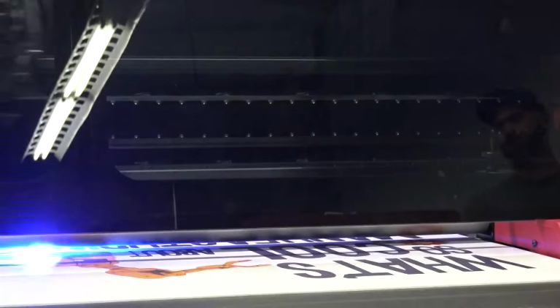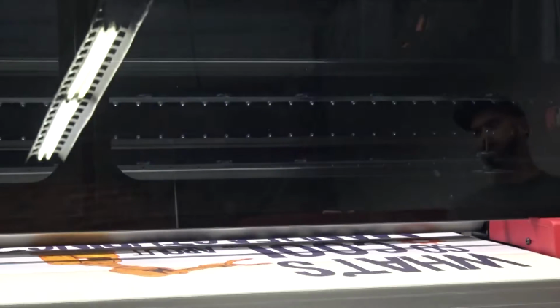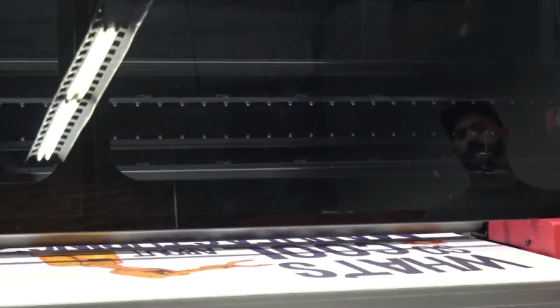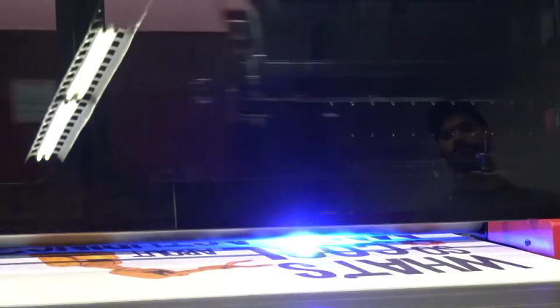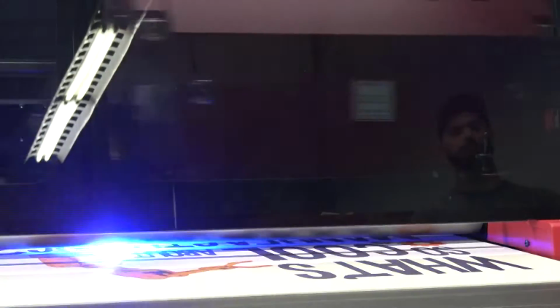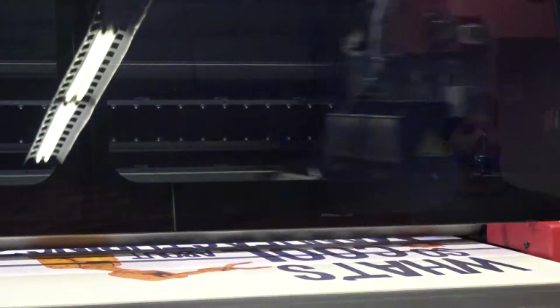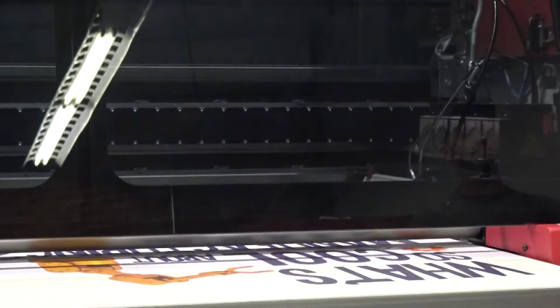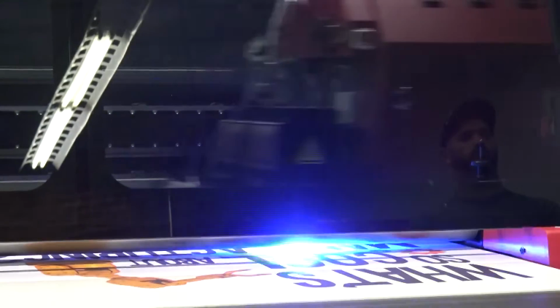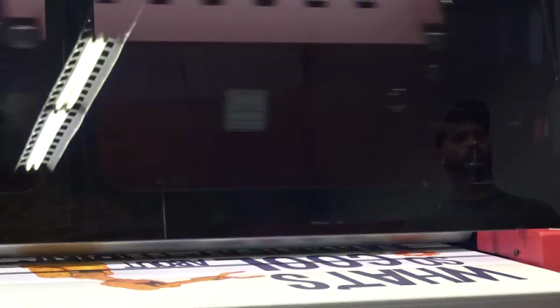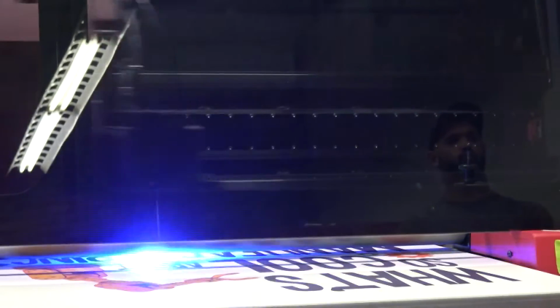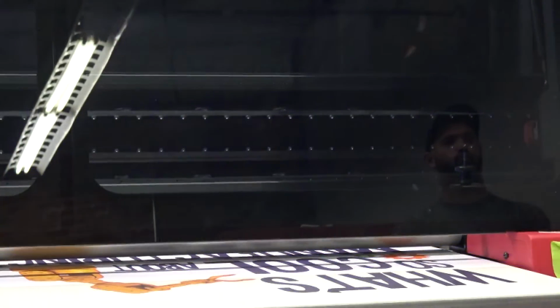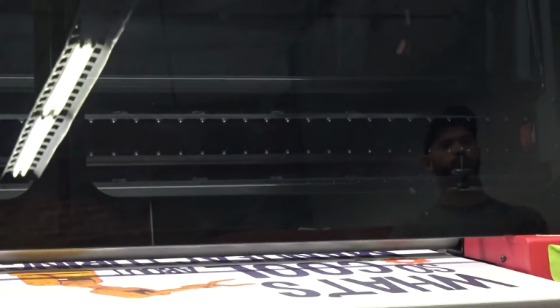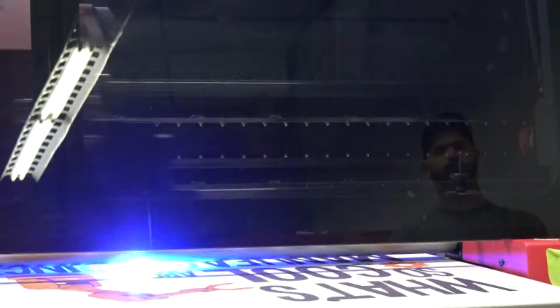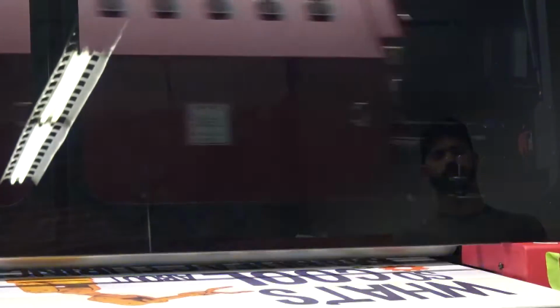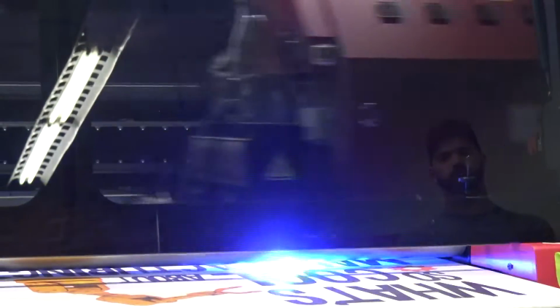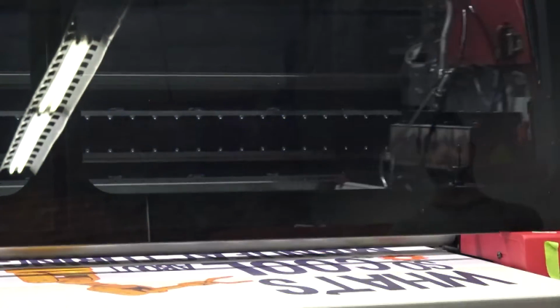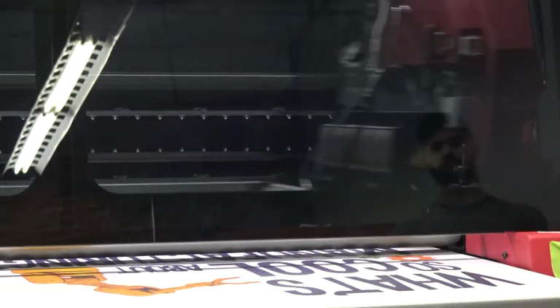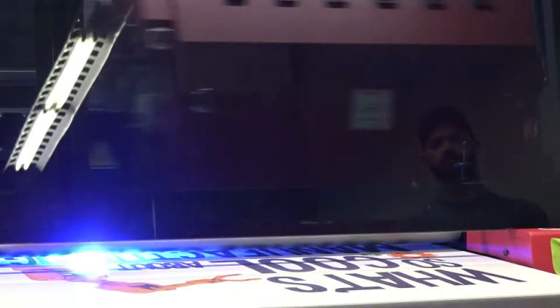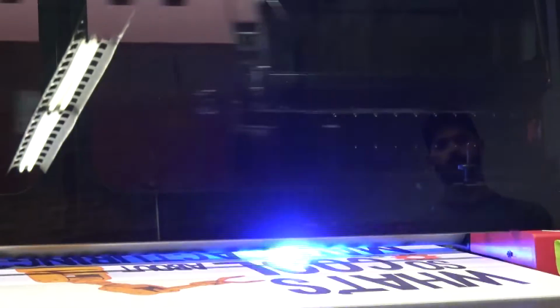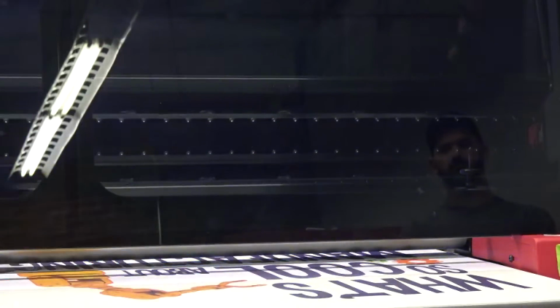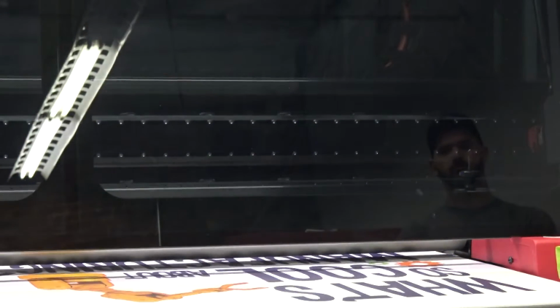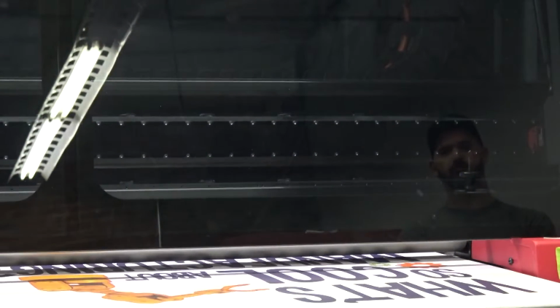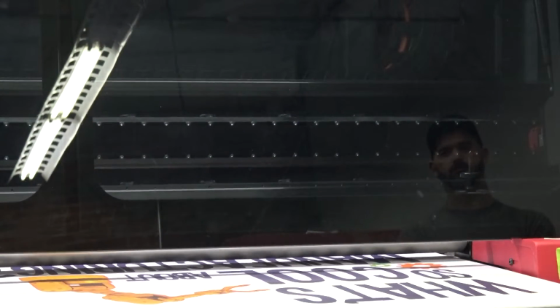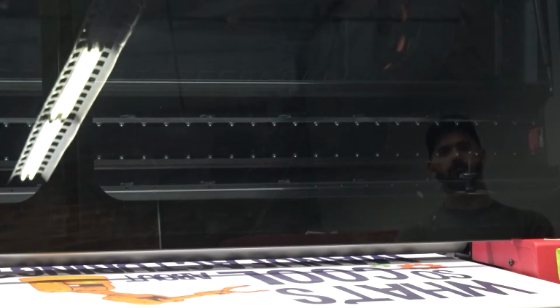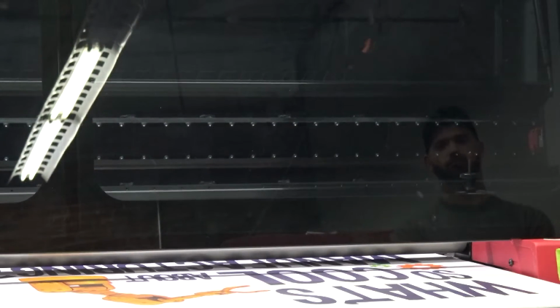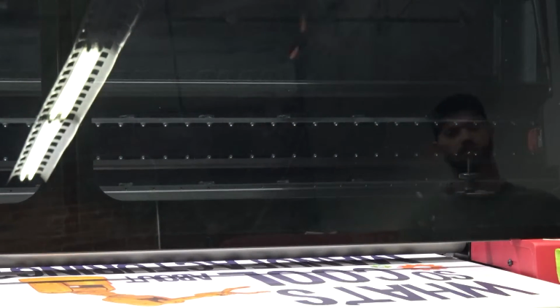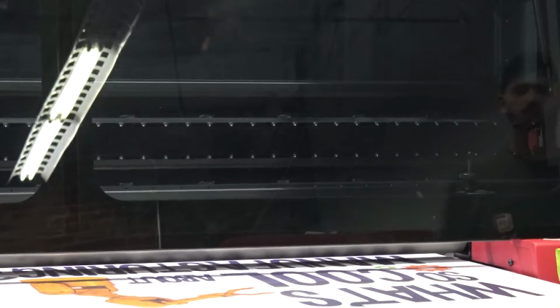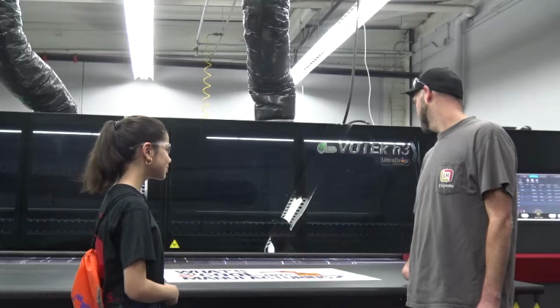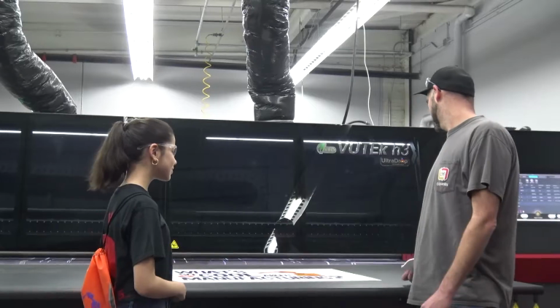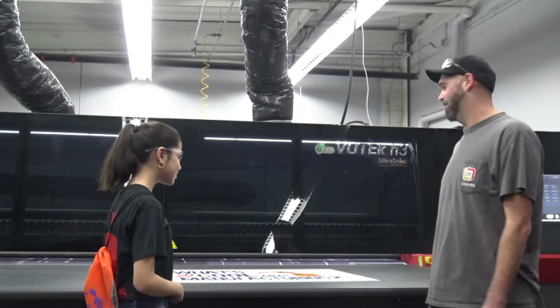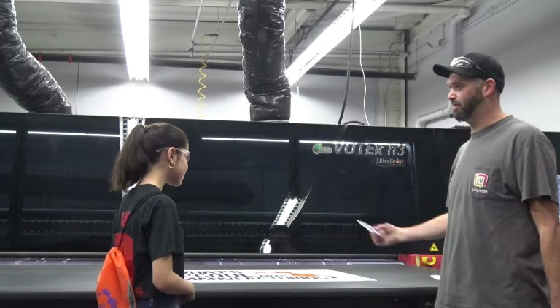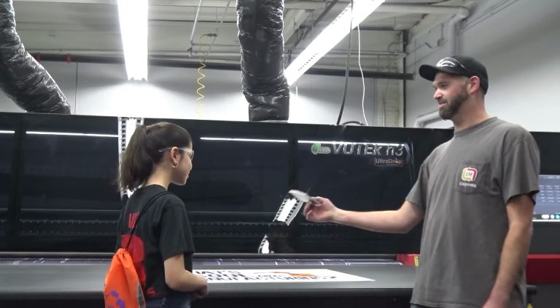In this part of our journey, the player visits the printing department, where we learn how the printer makes very diverse signs of all sizes and materials using a plethora of colors. Here's another piece.